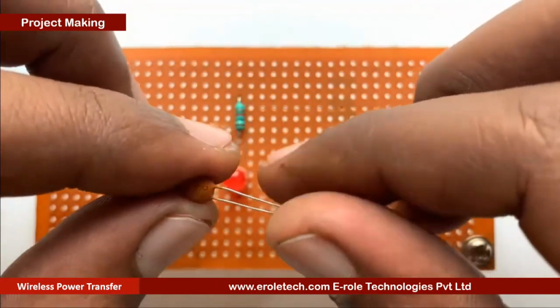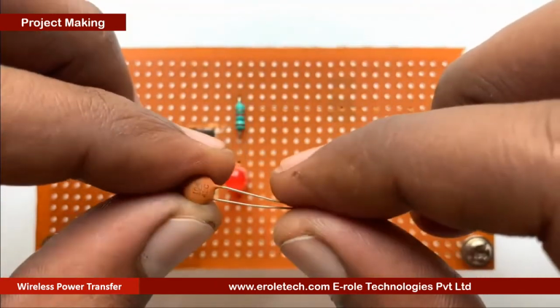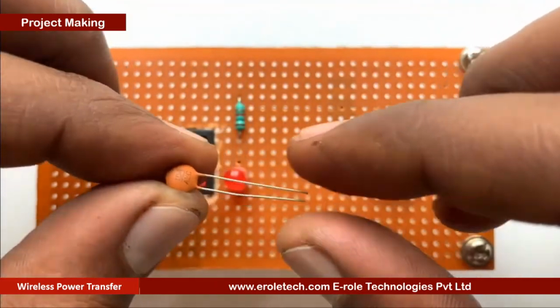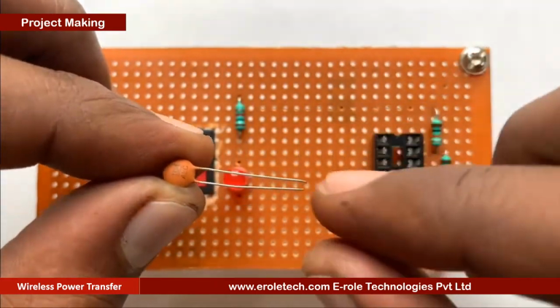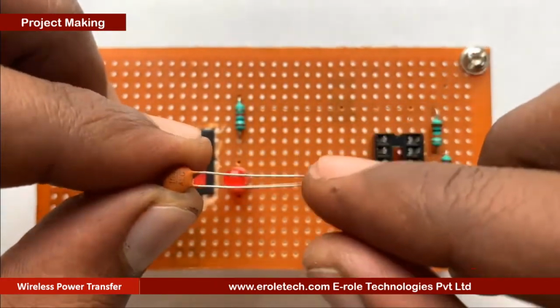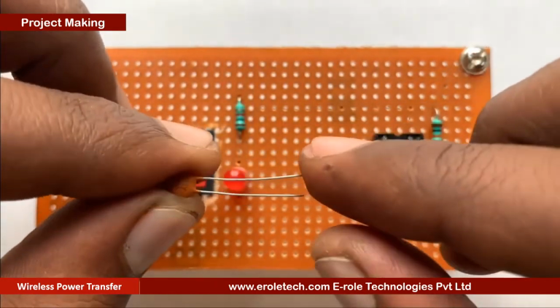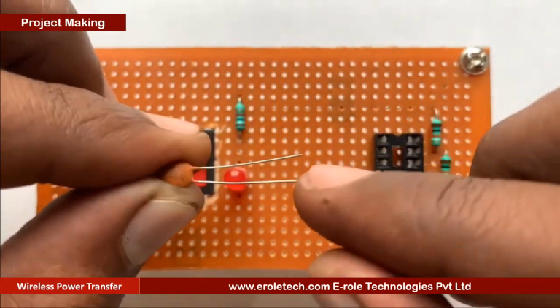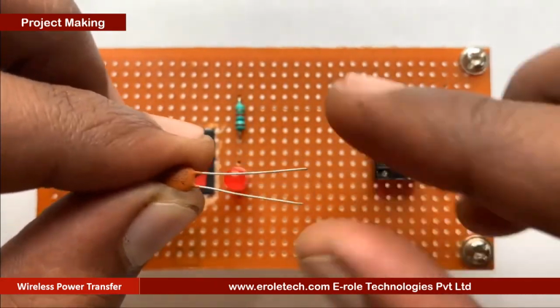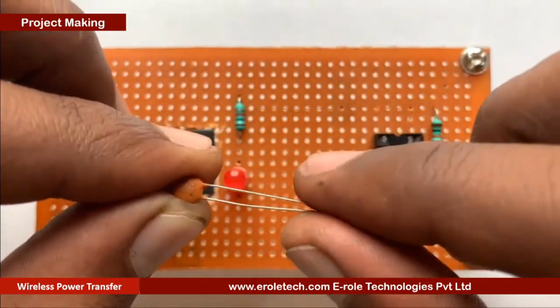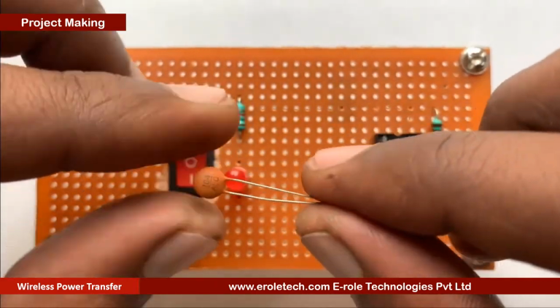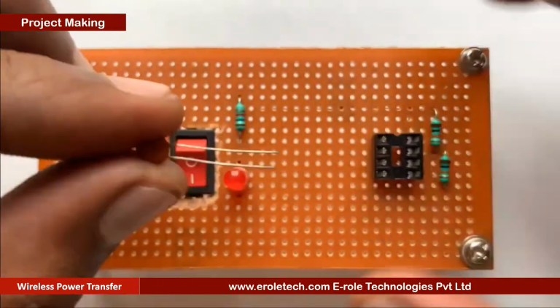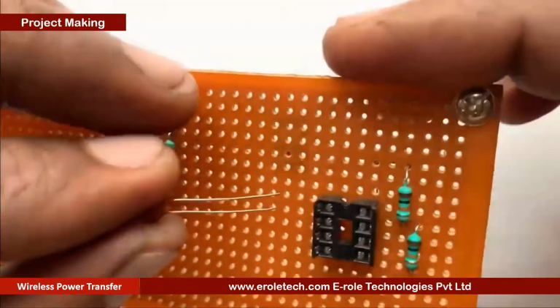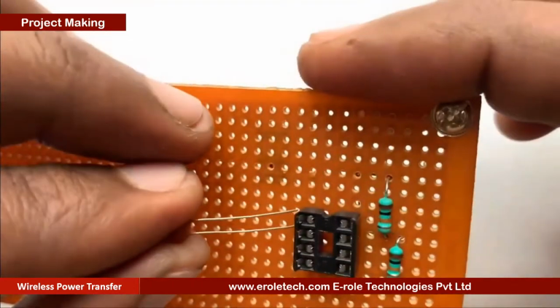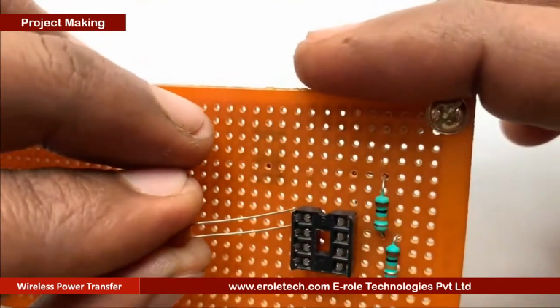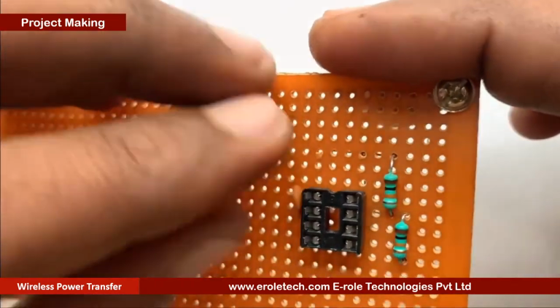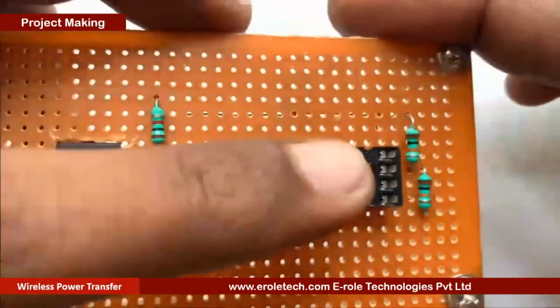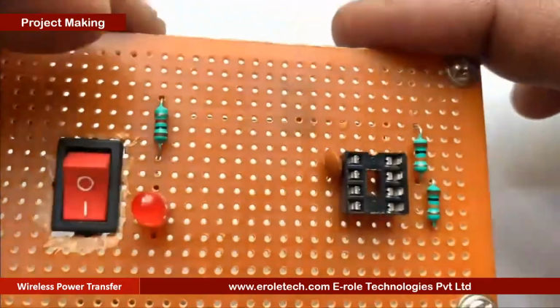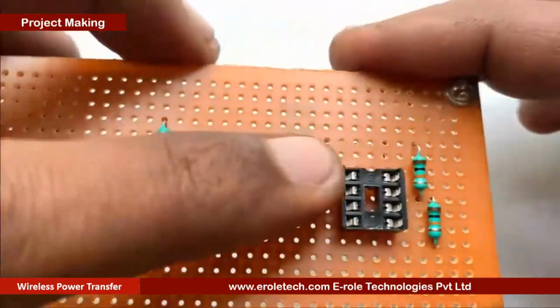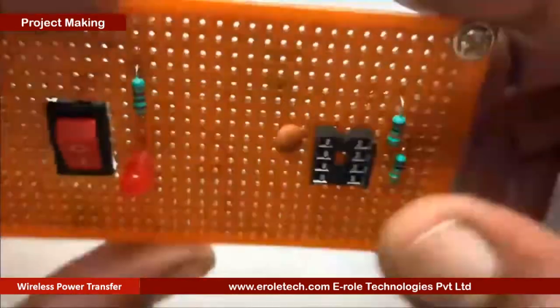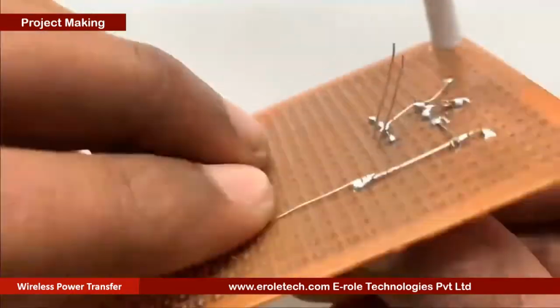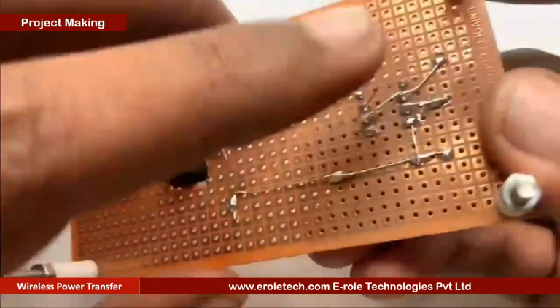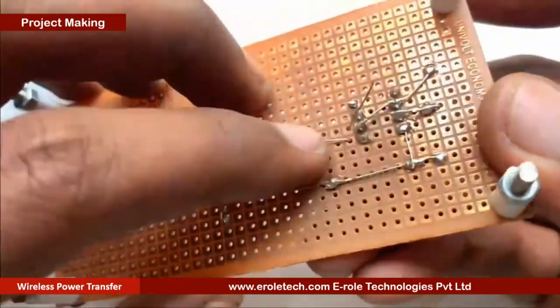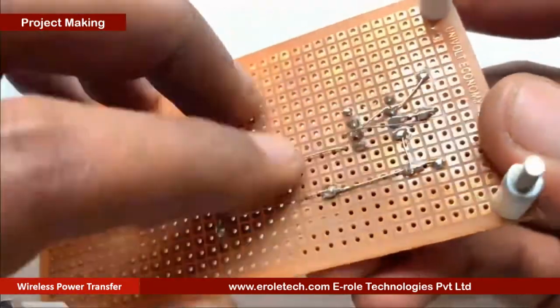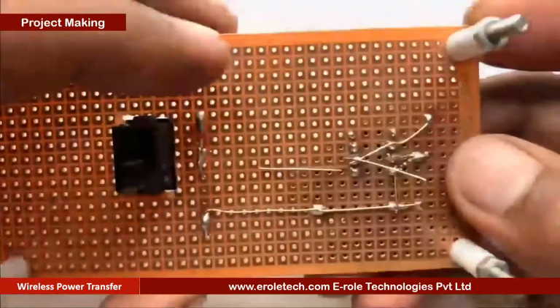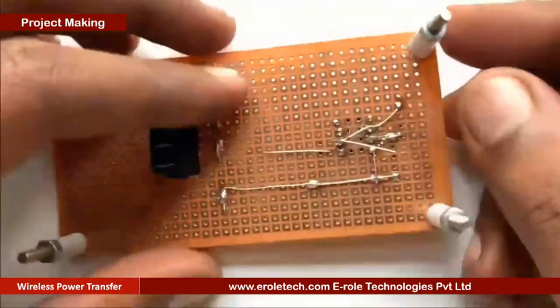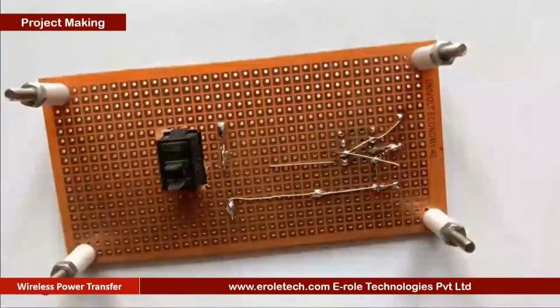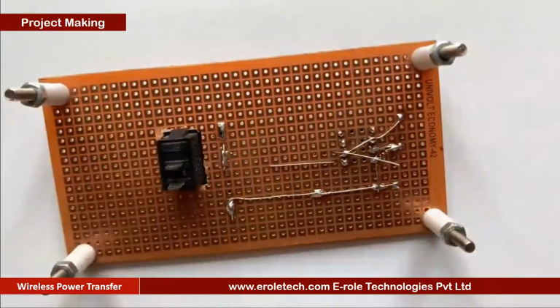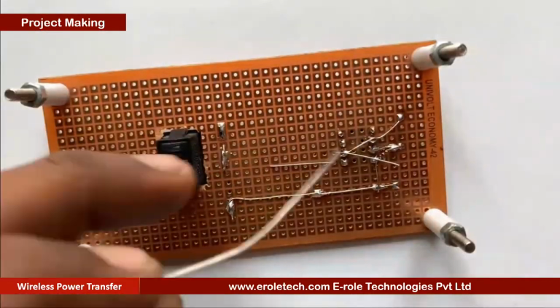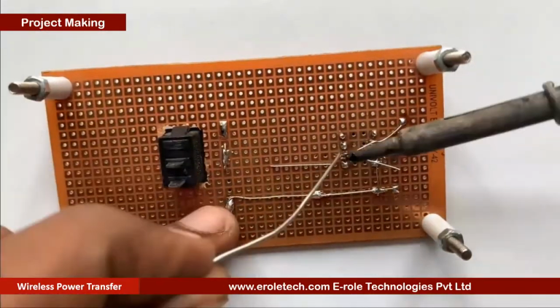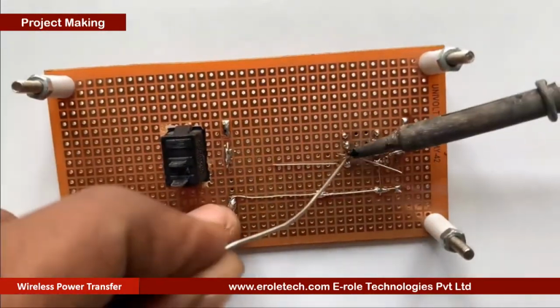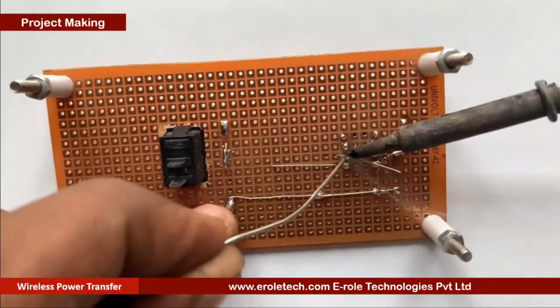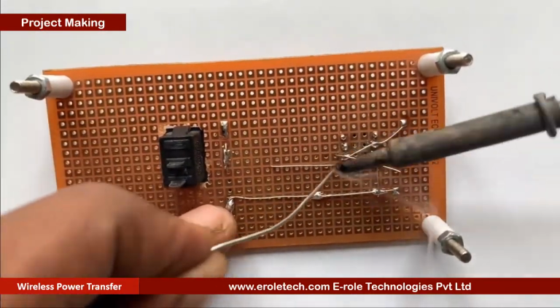Now we will solder the 100nF ceramic capacitor. This is a non-polarized capacitor, so we can mount it from either side.